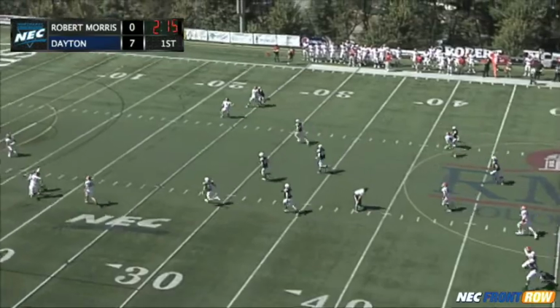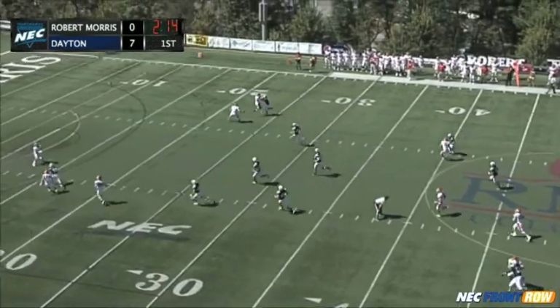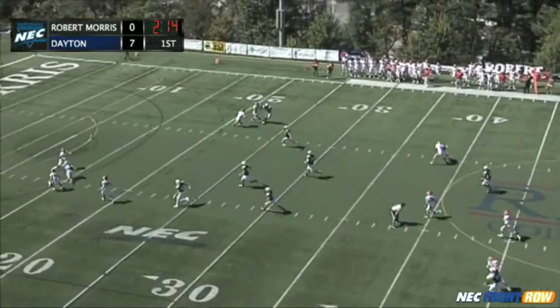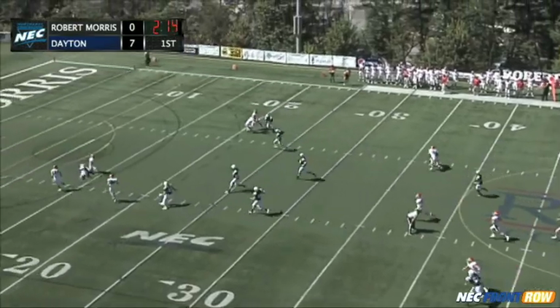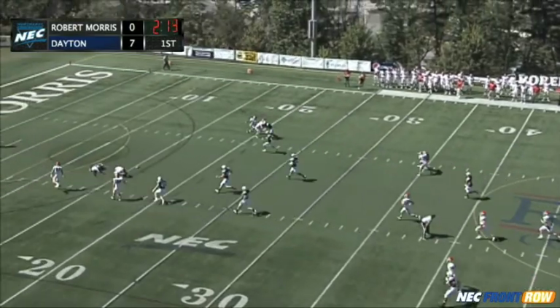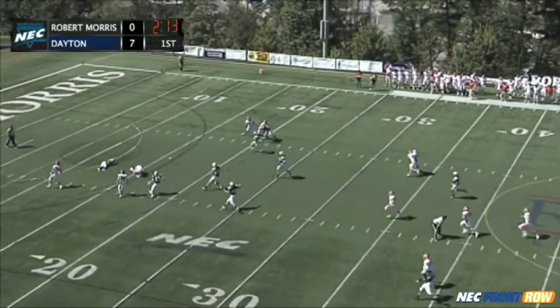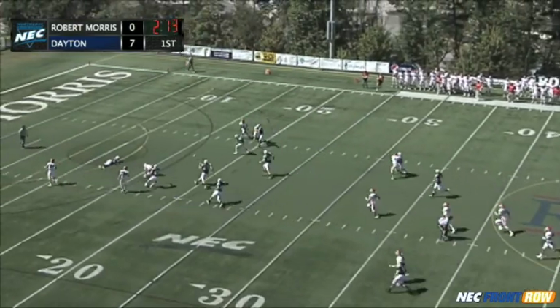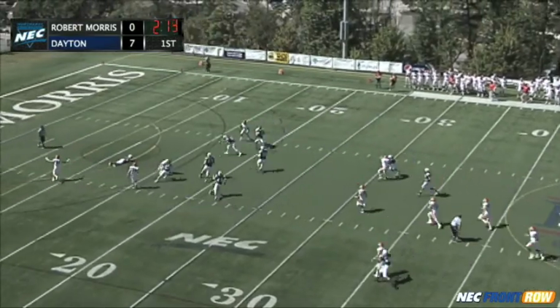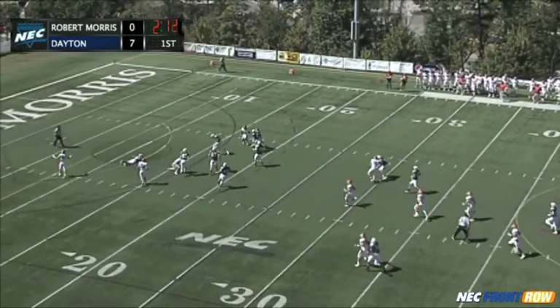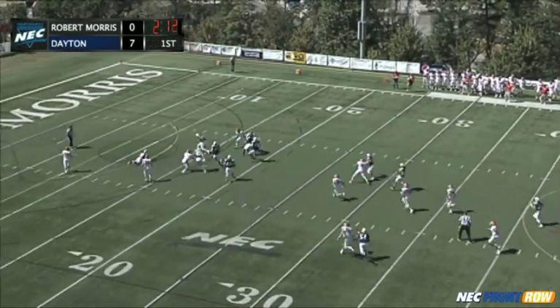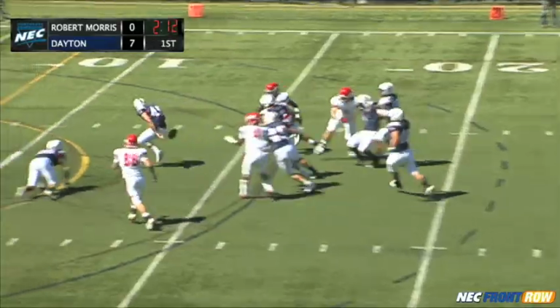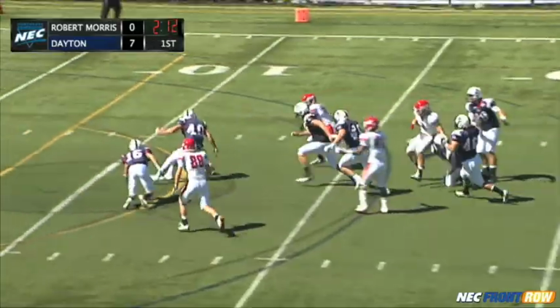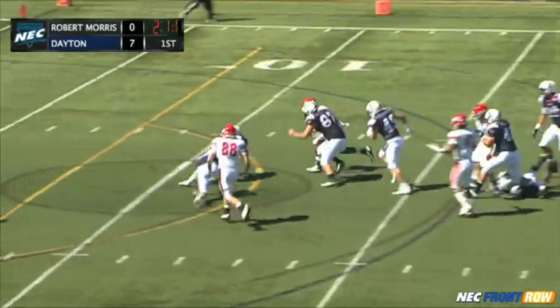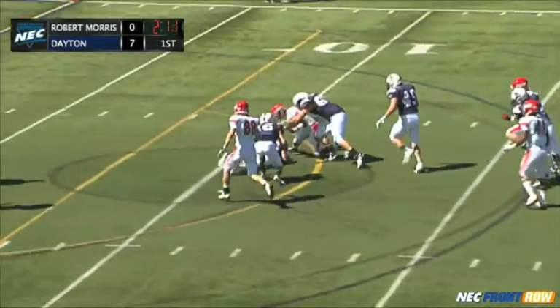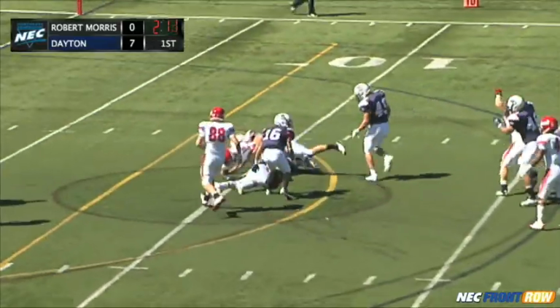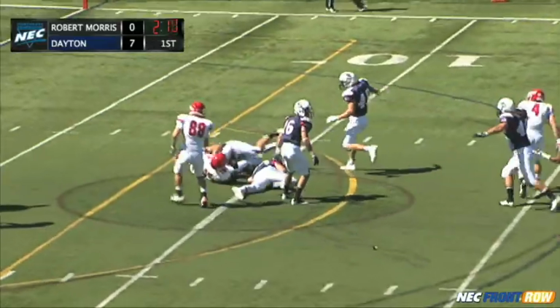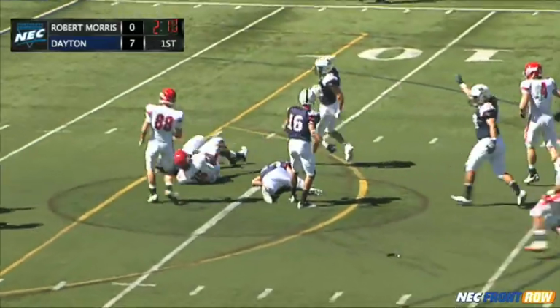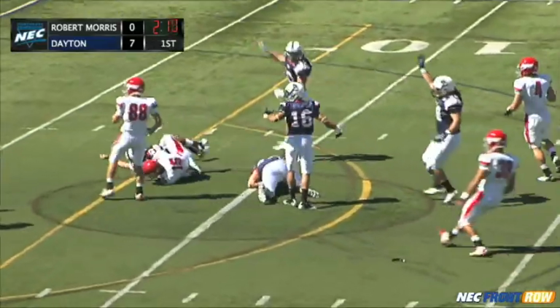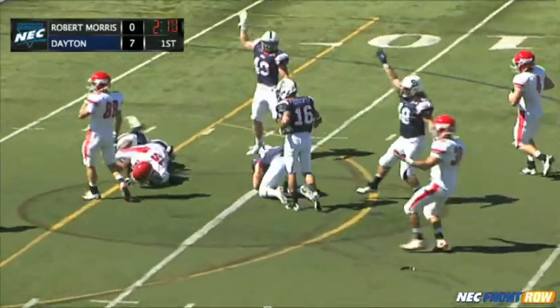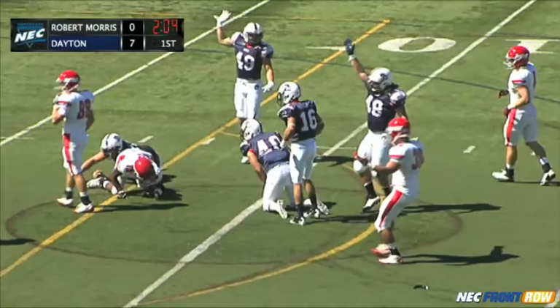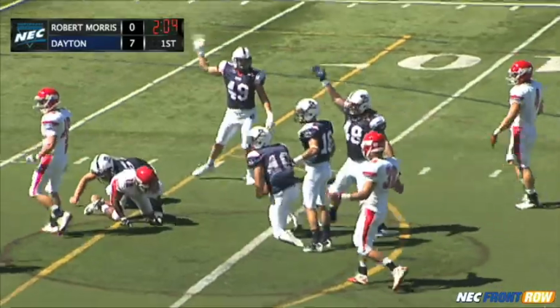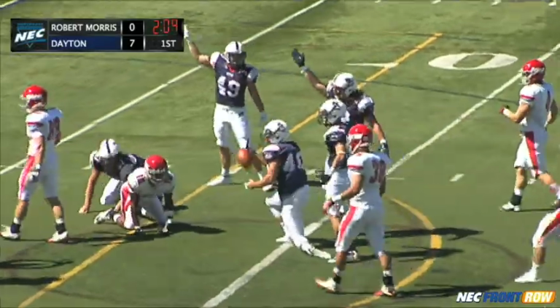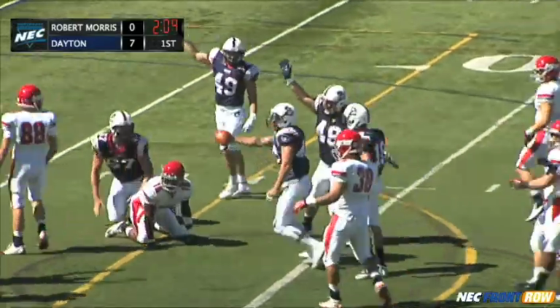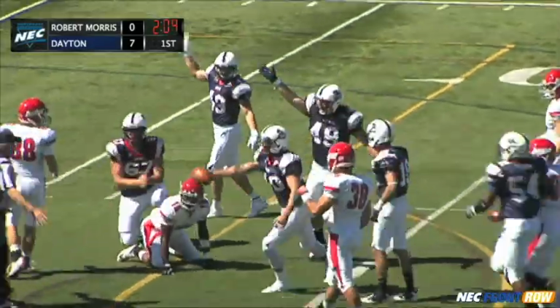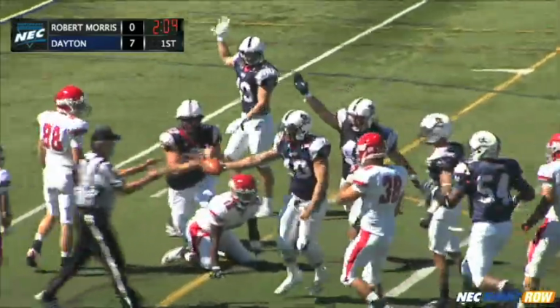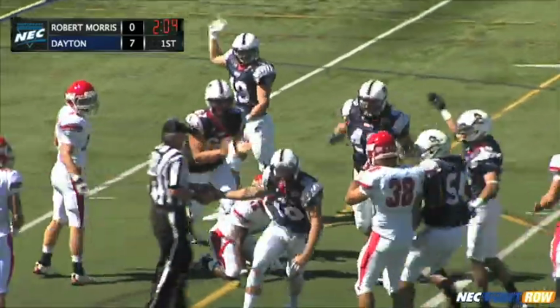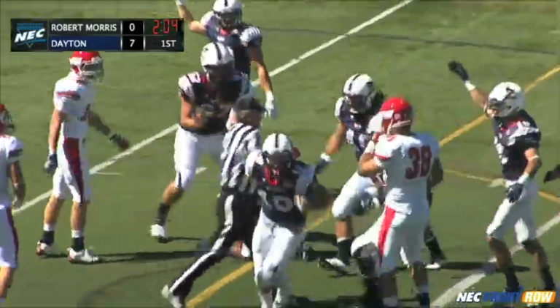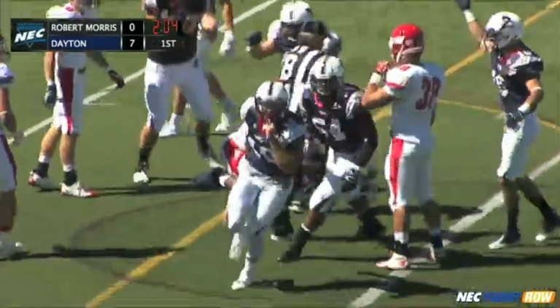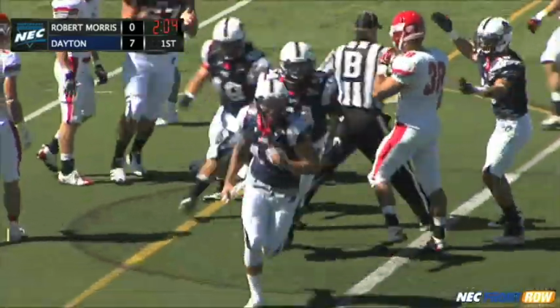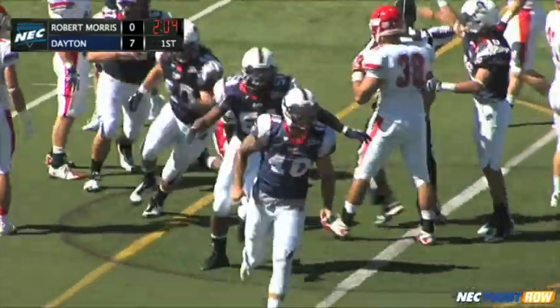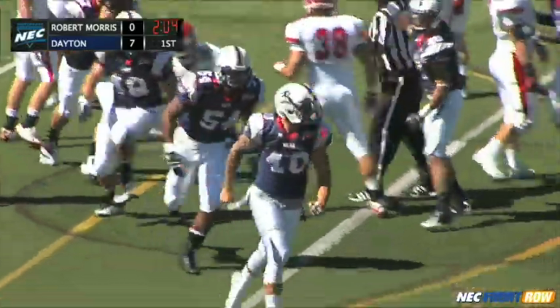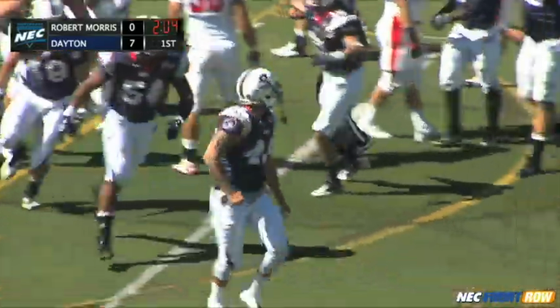Lama Kusa gets it off, Stubbs tries to run under it, it hits him in the knees, it bounces loose. The Colonials have recovered the muff down at the 10-yard line.